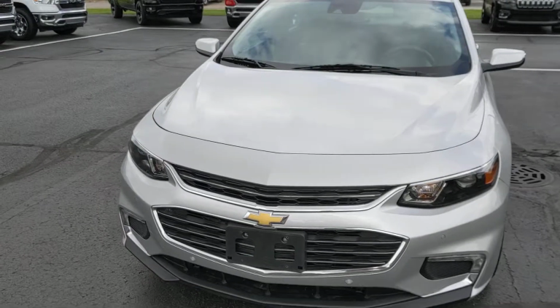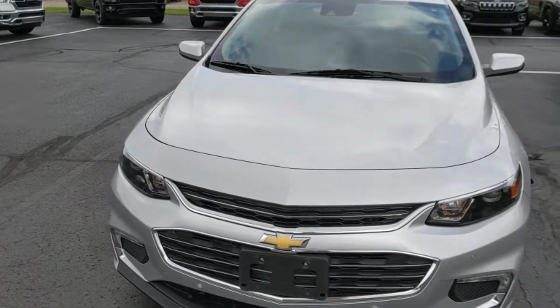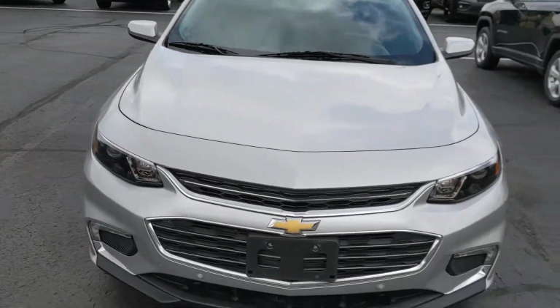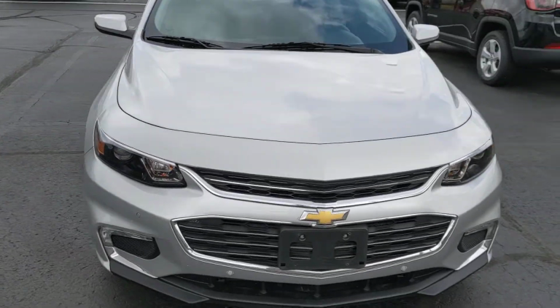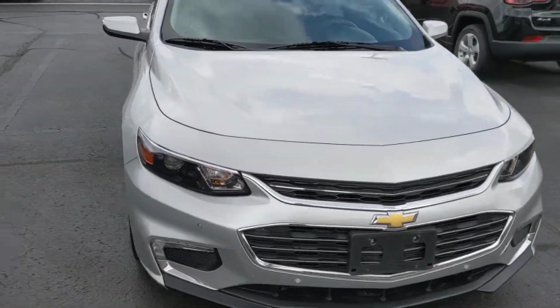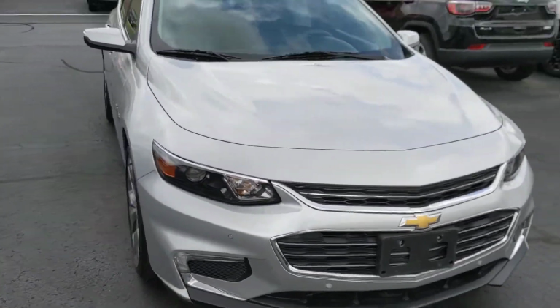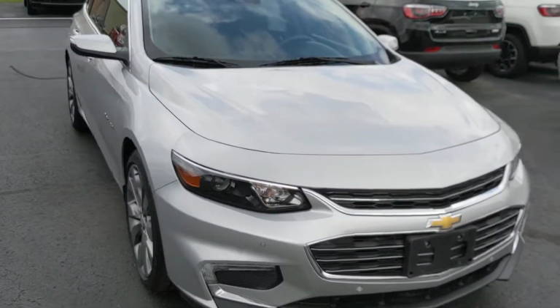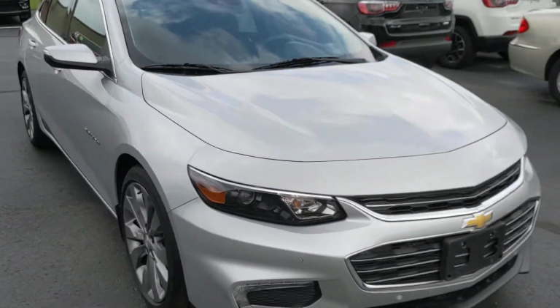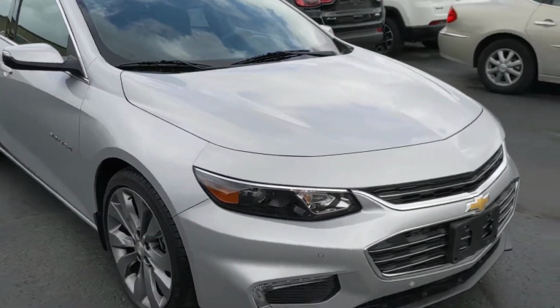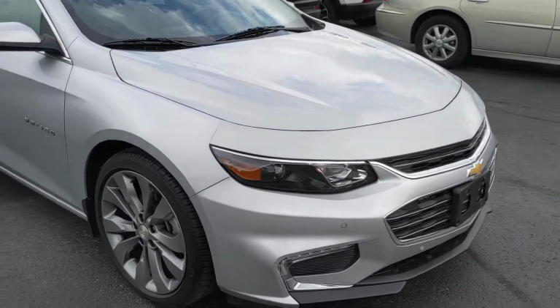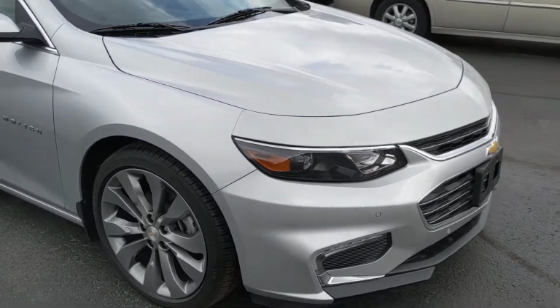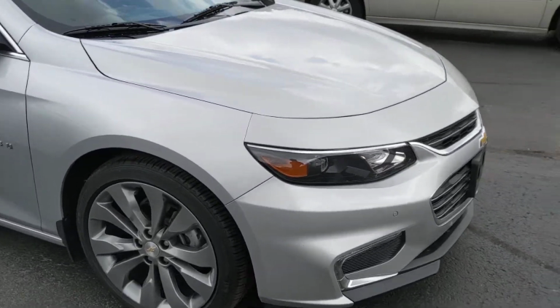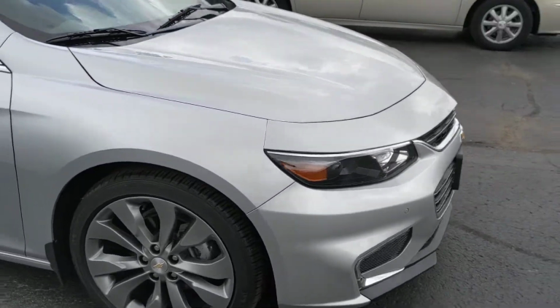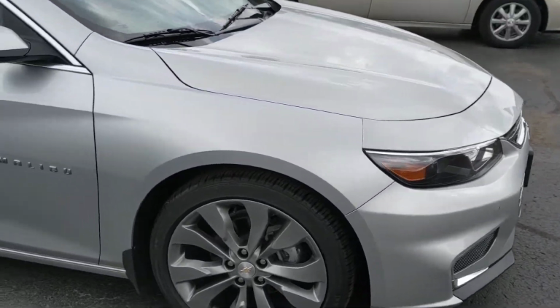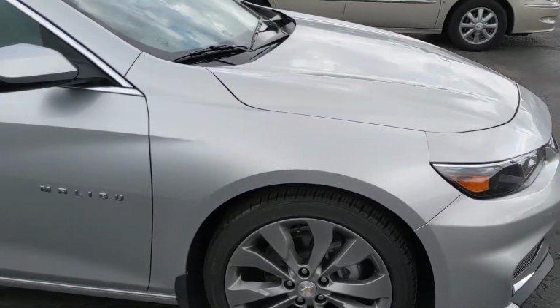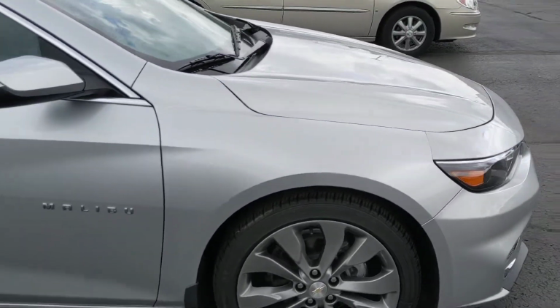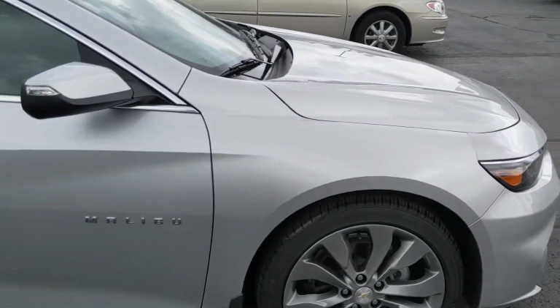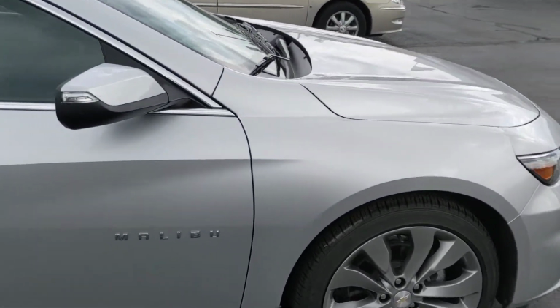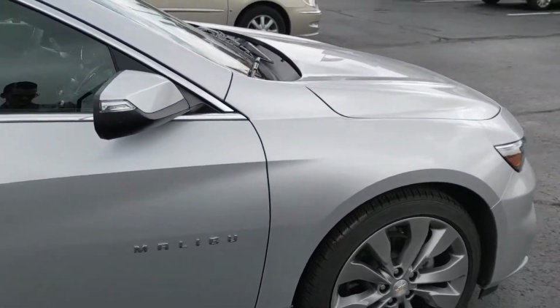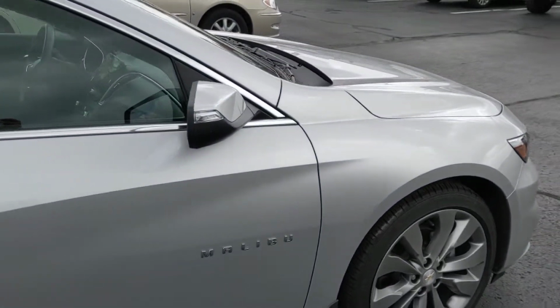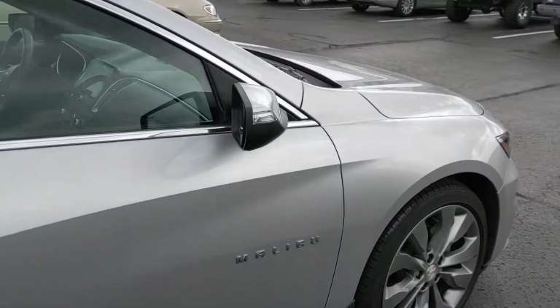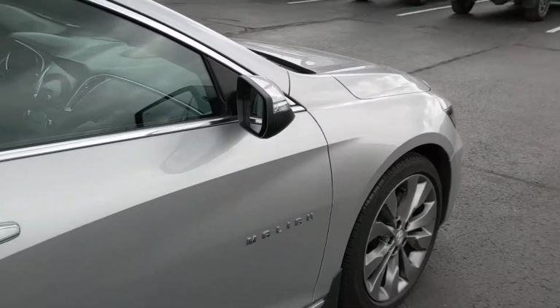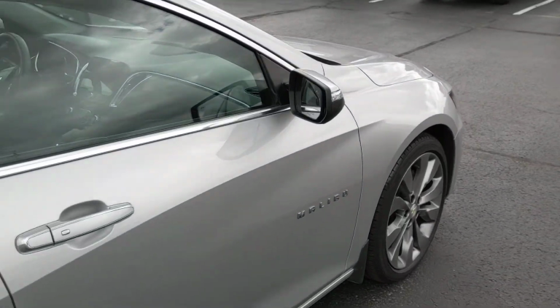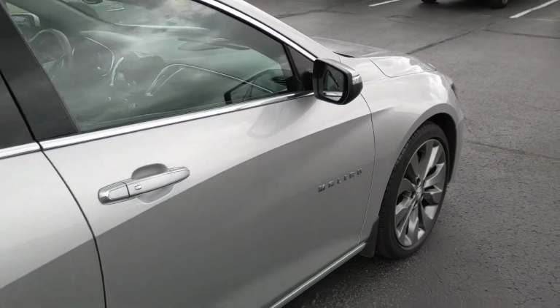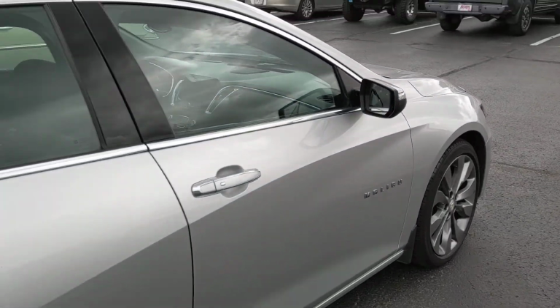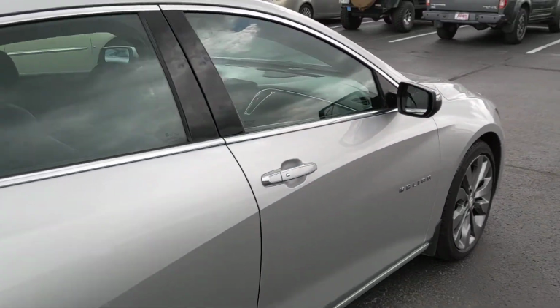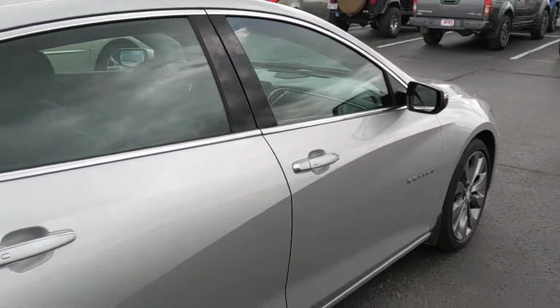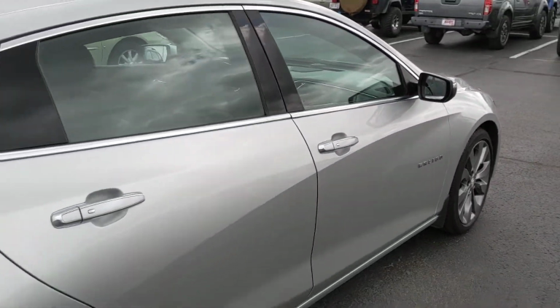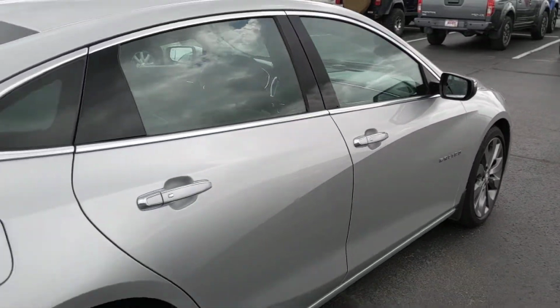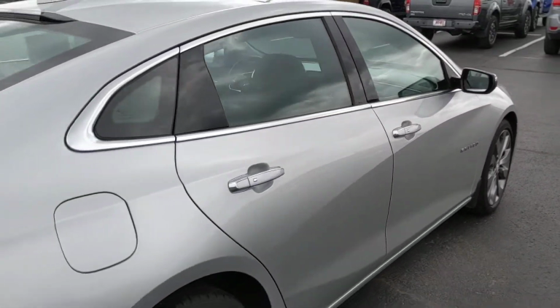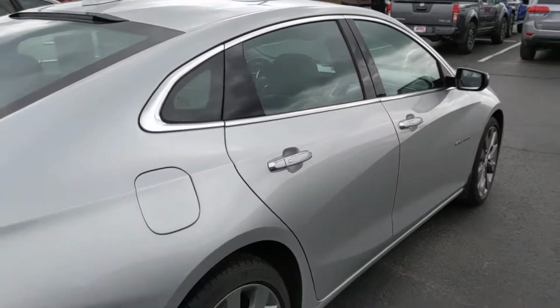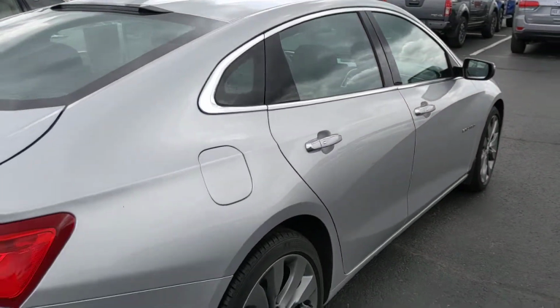Good afternoon, Cheryl. Alex Bingham here from Terry Henrik's Chrysler. Going to give you a quick conditional overview of the Malibu. You can keep this pretty brief because honestly it looks like this thing was just driven off of a brand new lot.